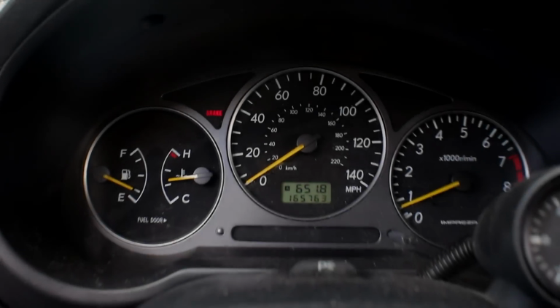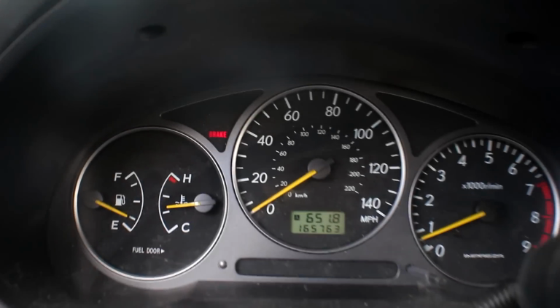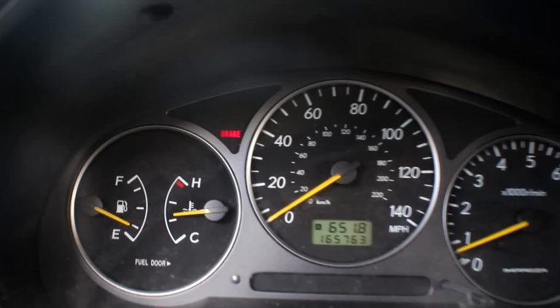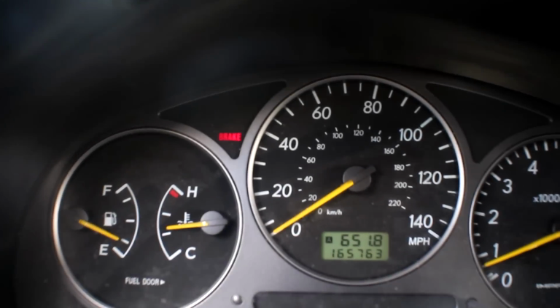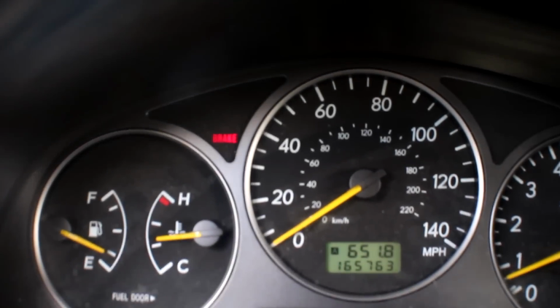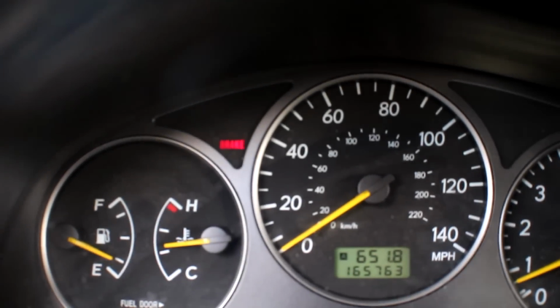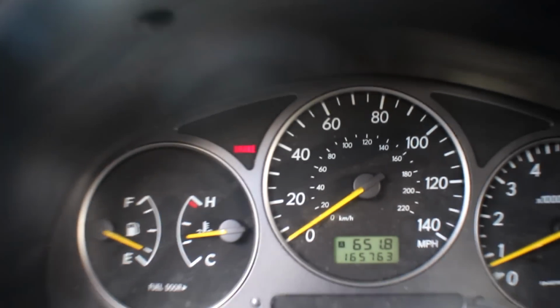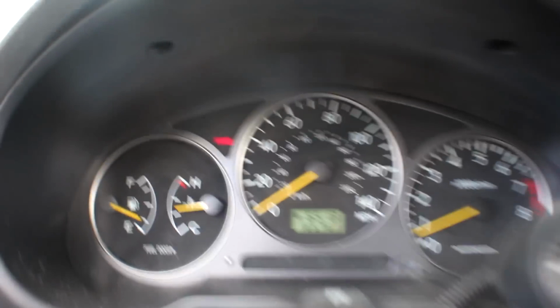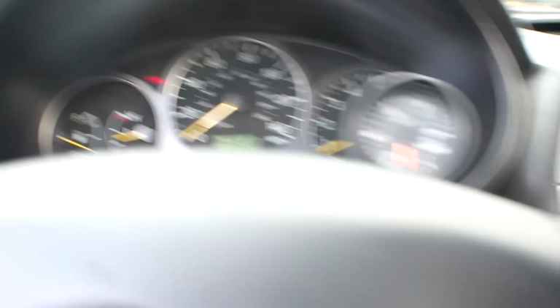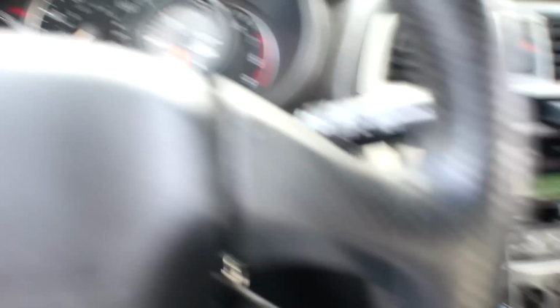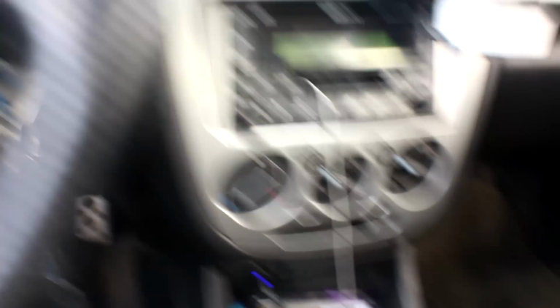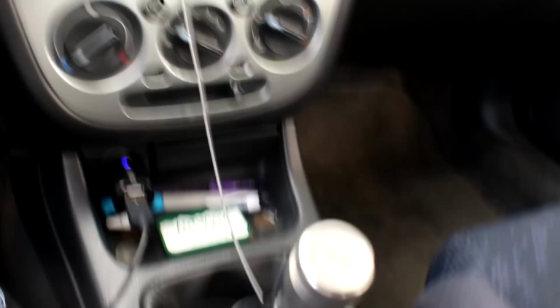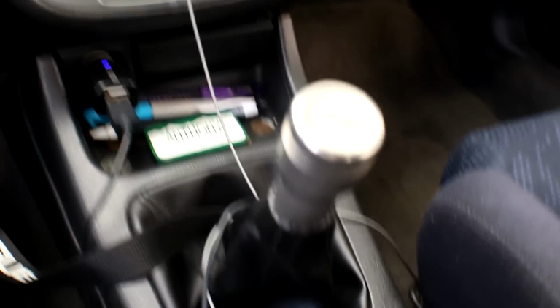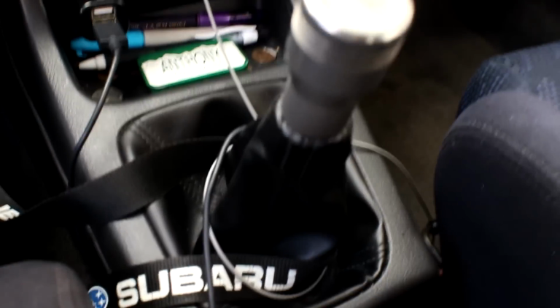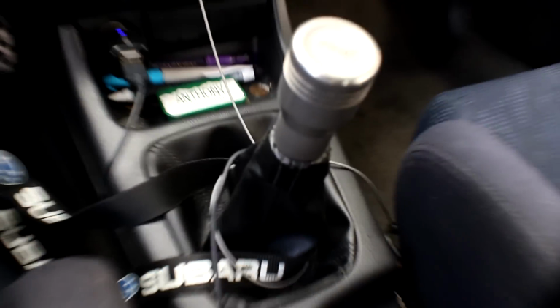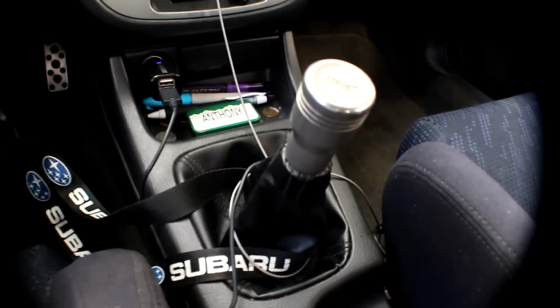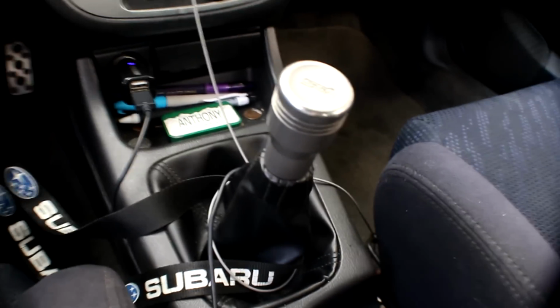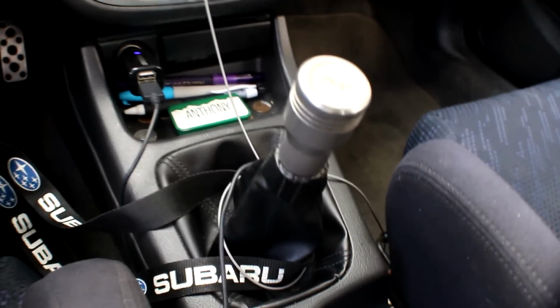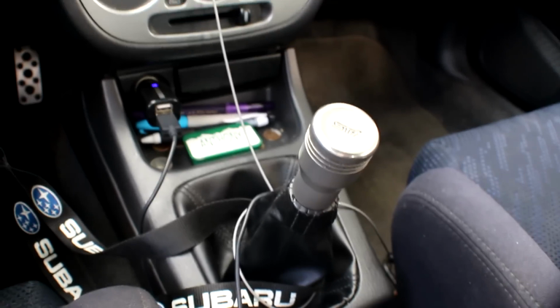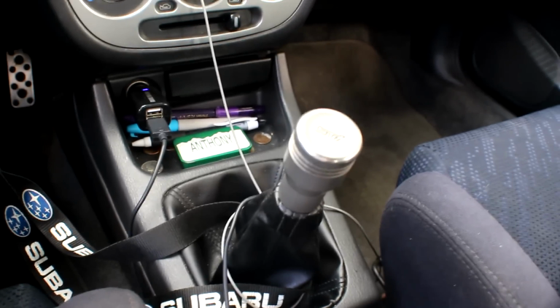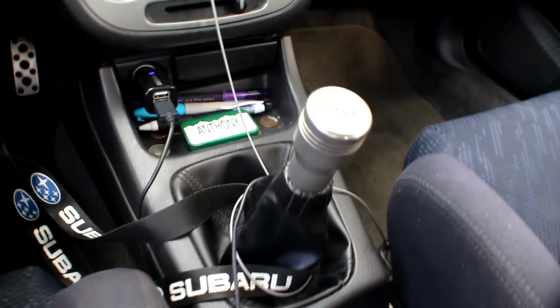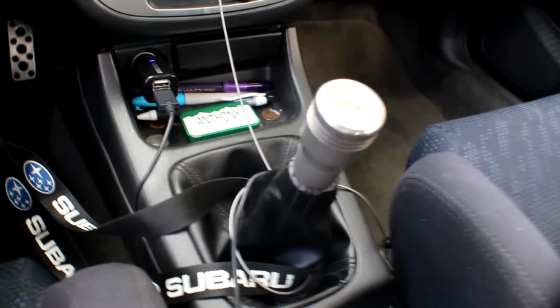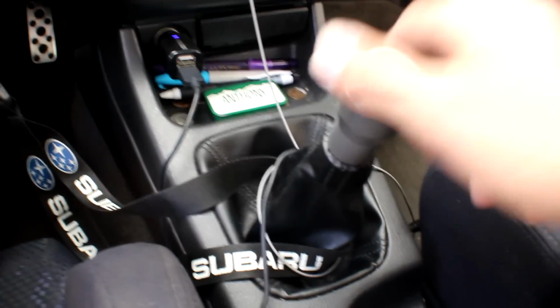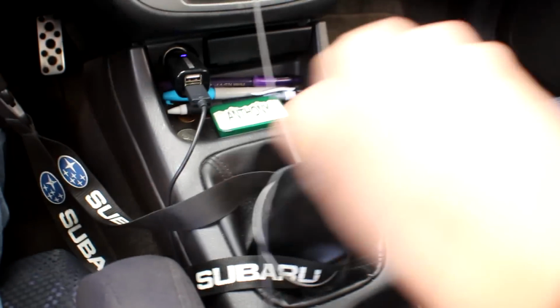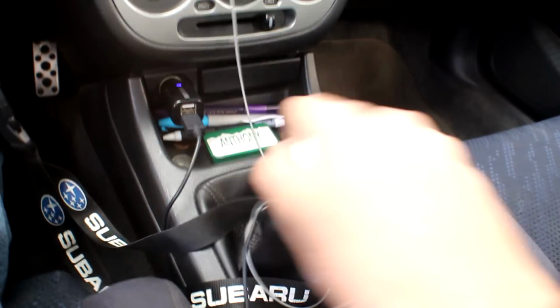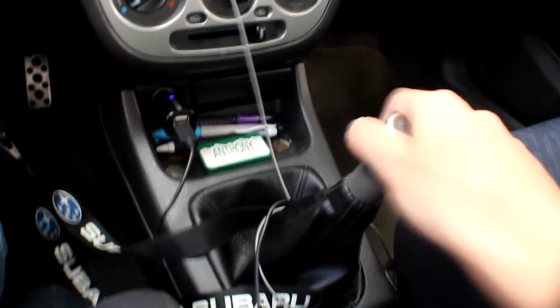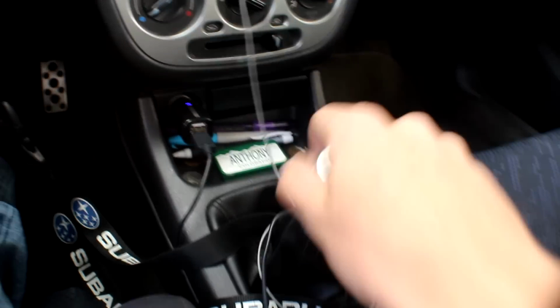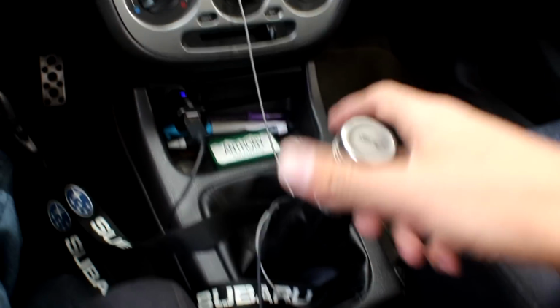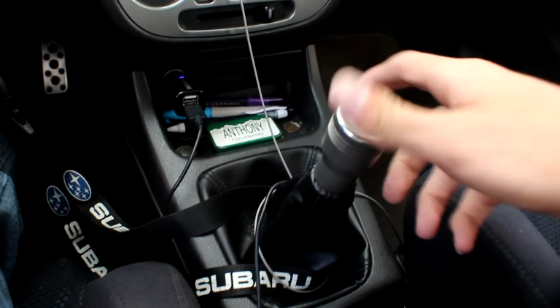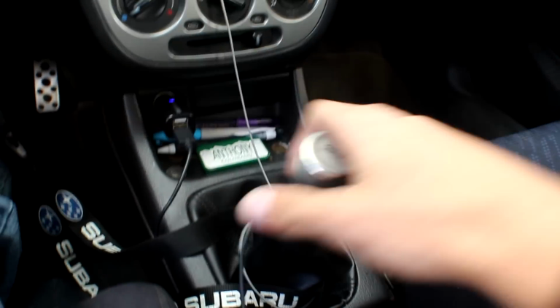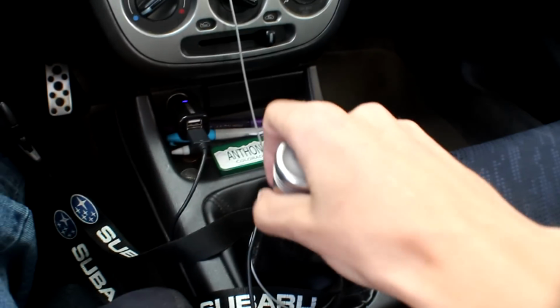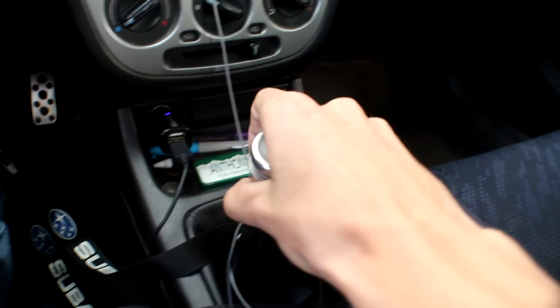There's no check engine light. Oh, my shifter - look at this dude. I put it in gear.